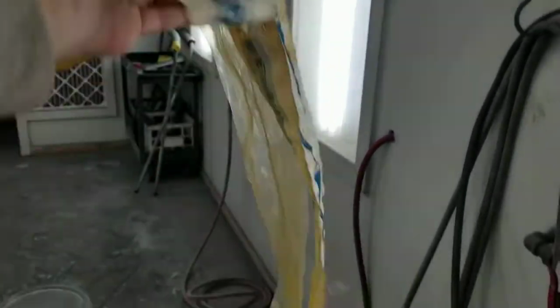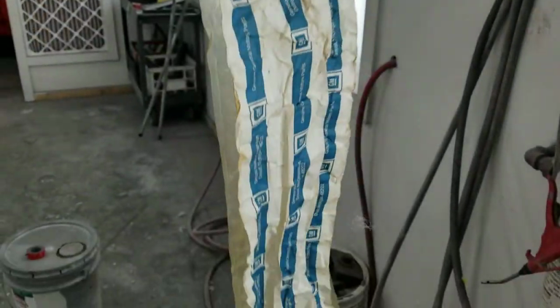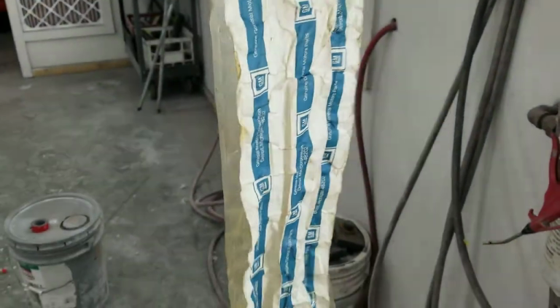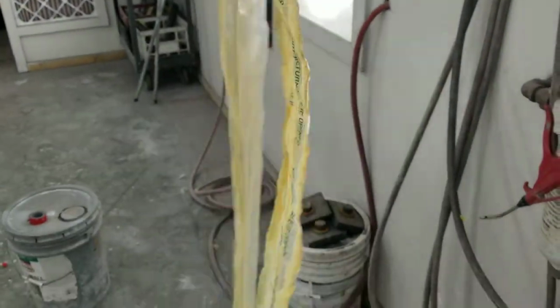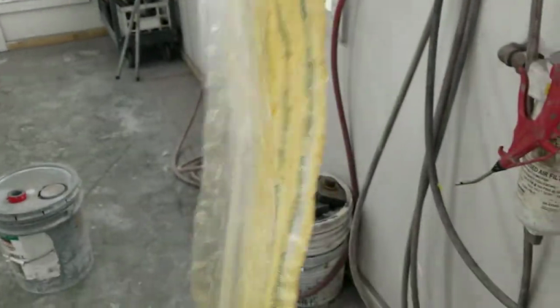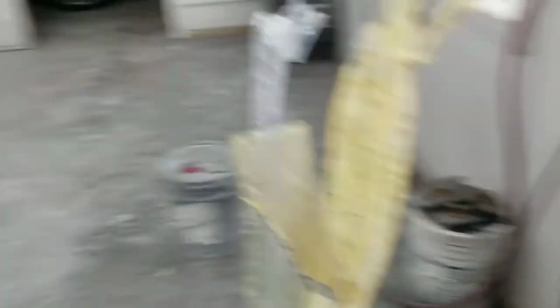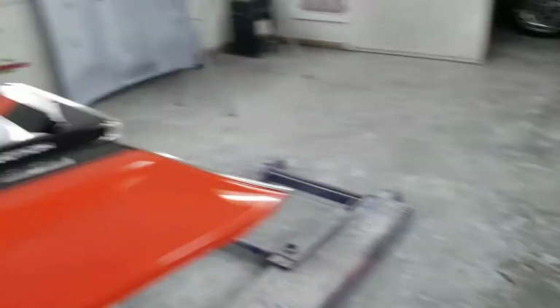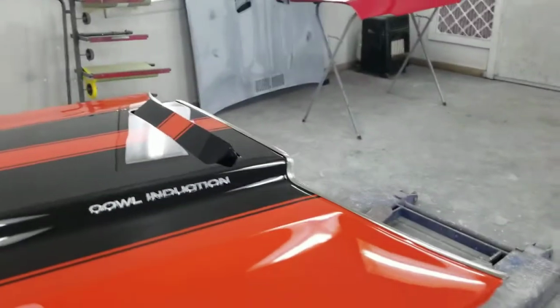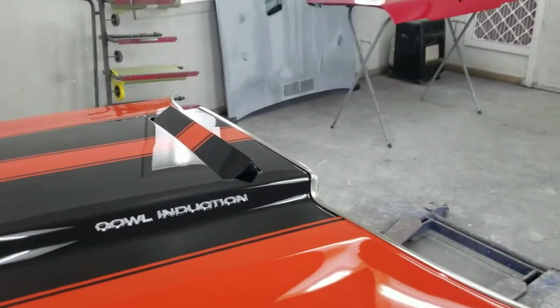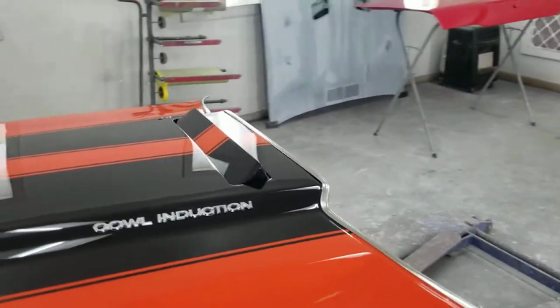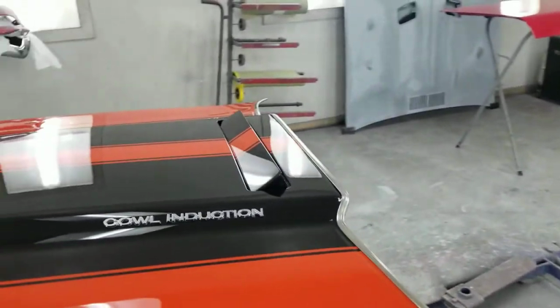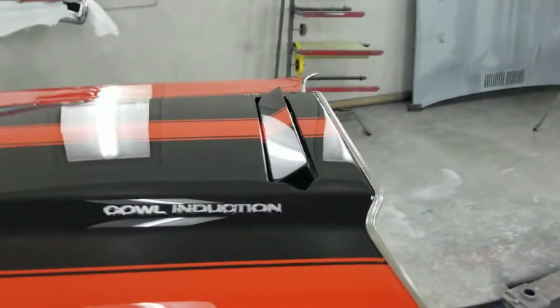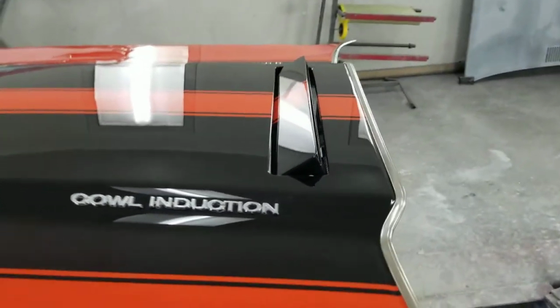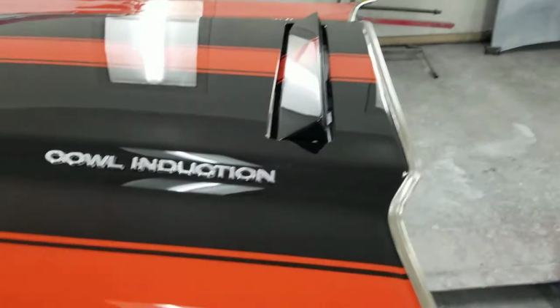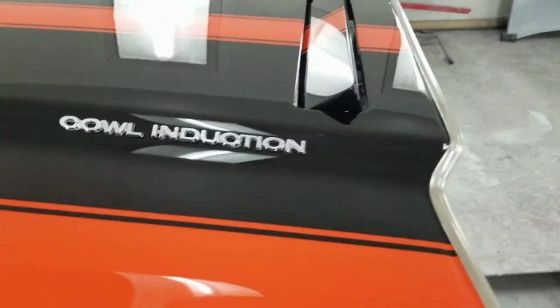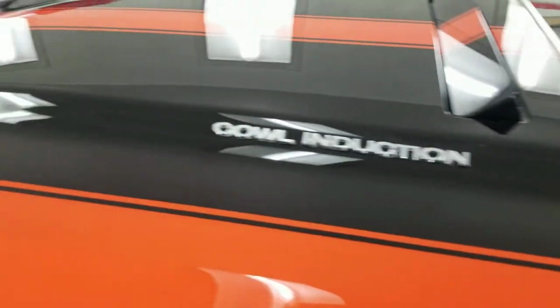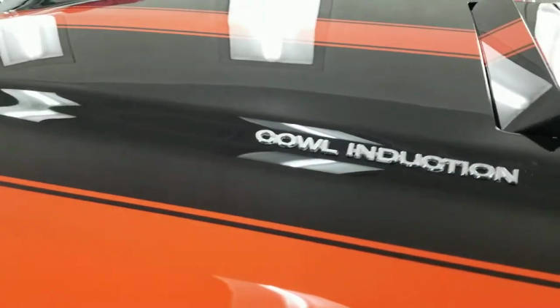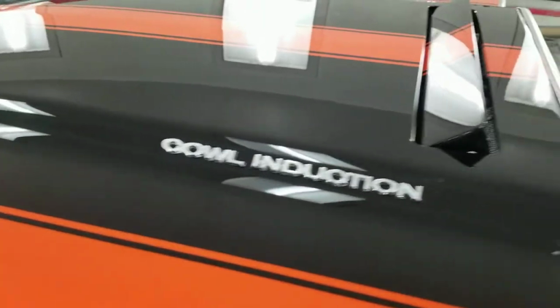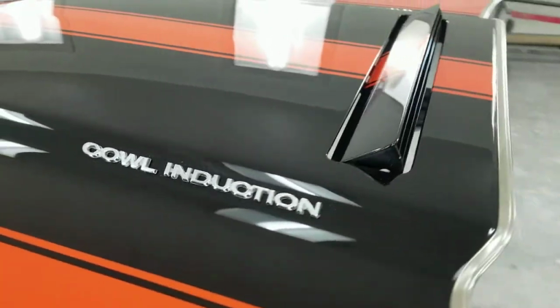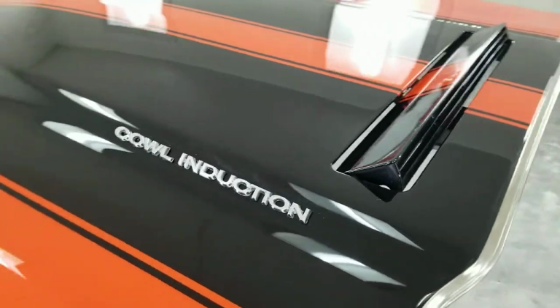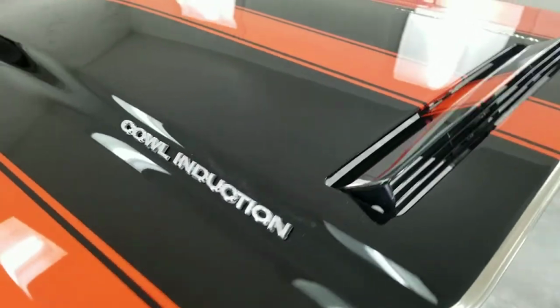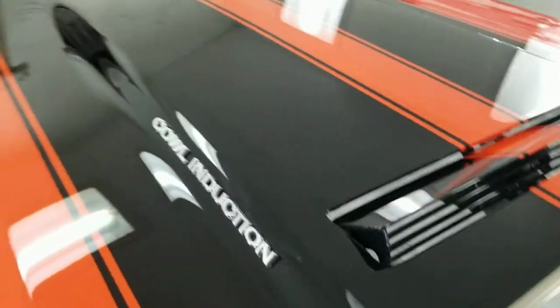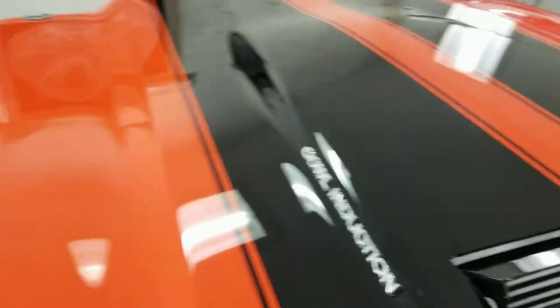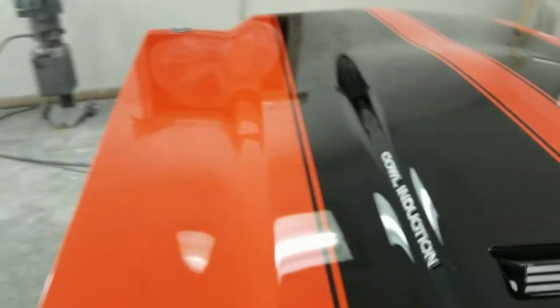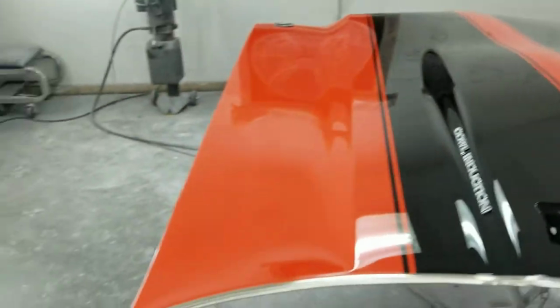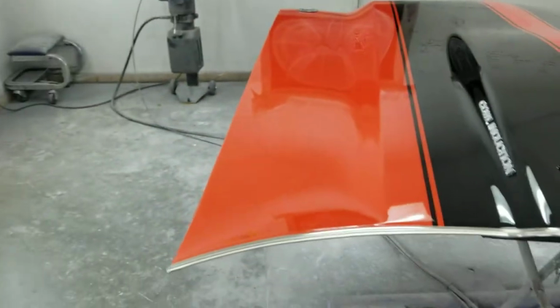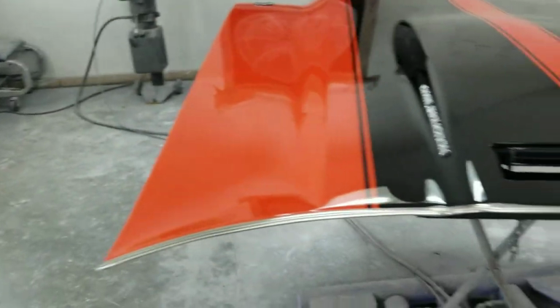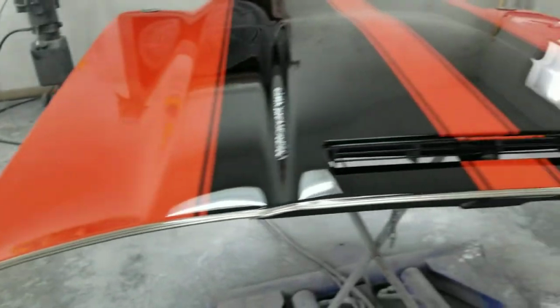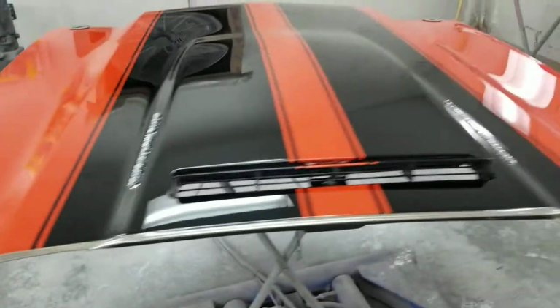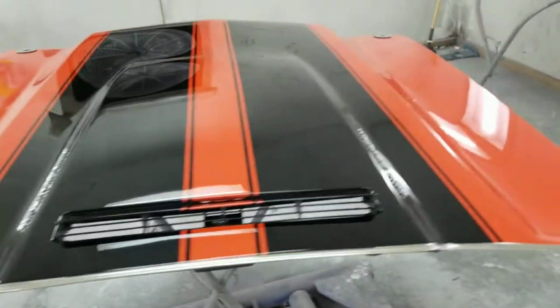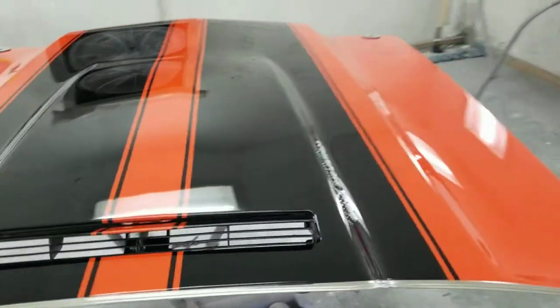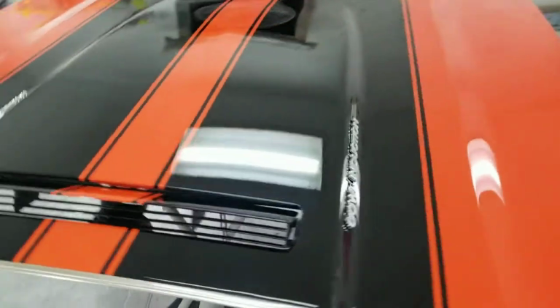It came in this bag and now it's on this hood, right where it belongs. Look at how nice that turned out. Wow.